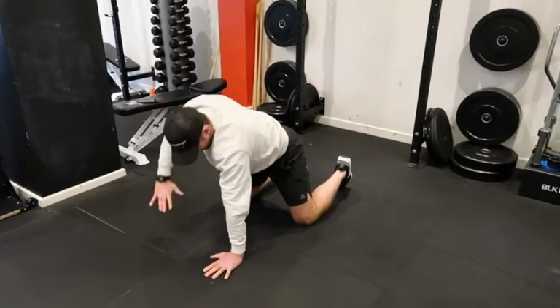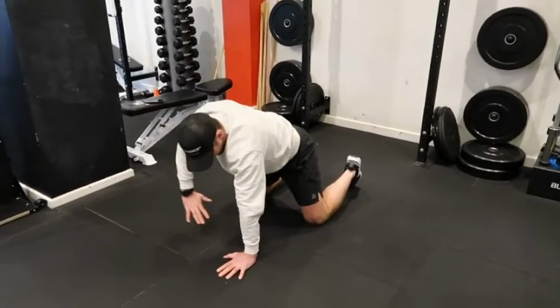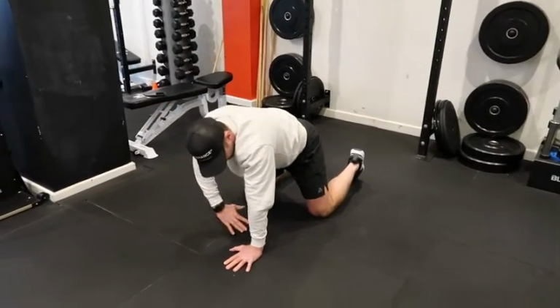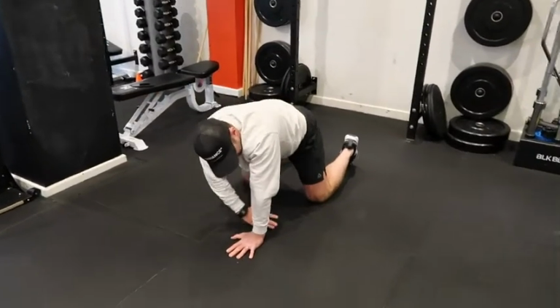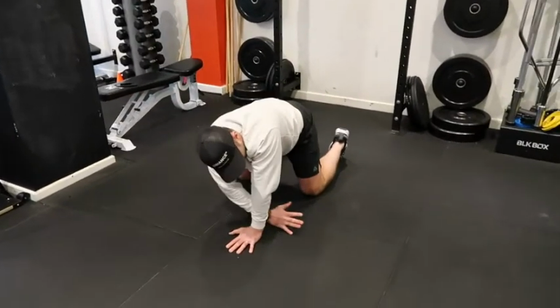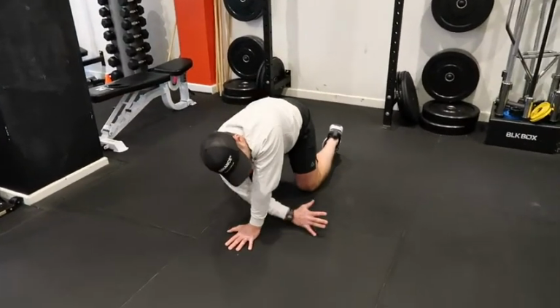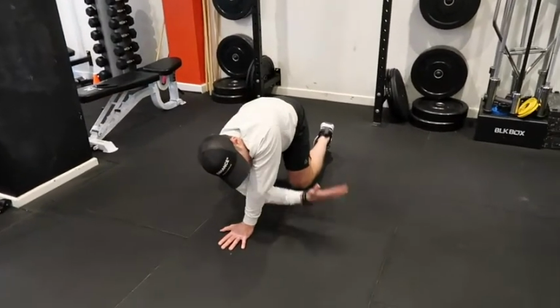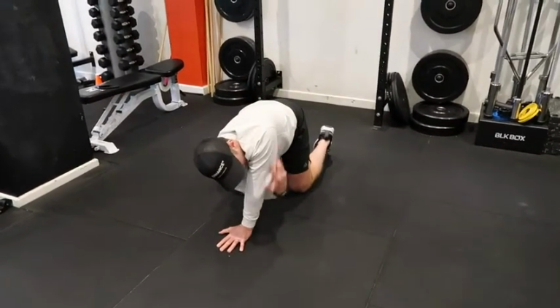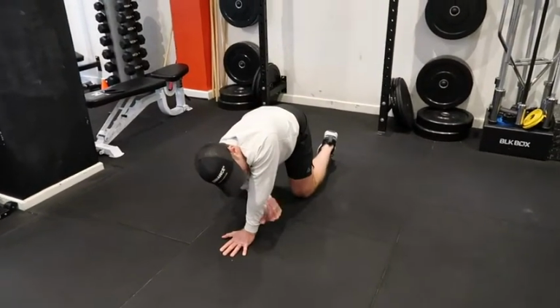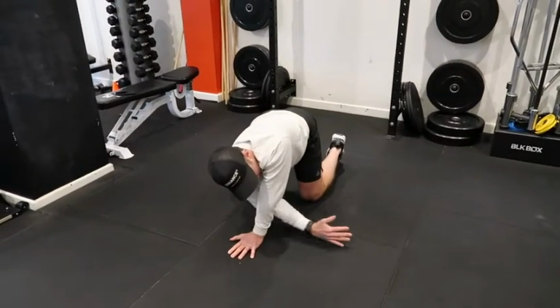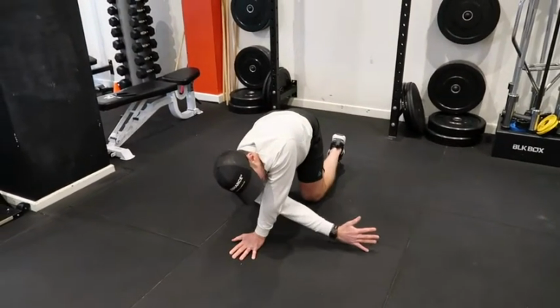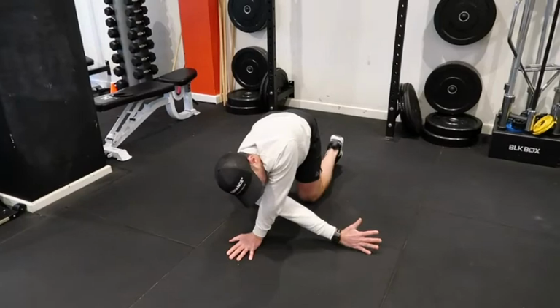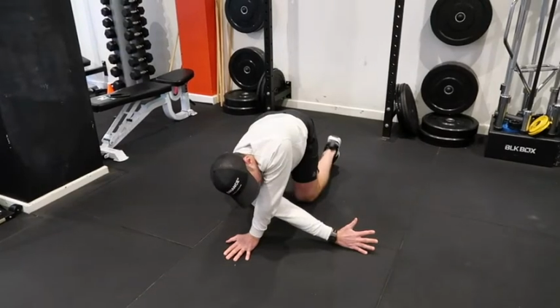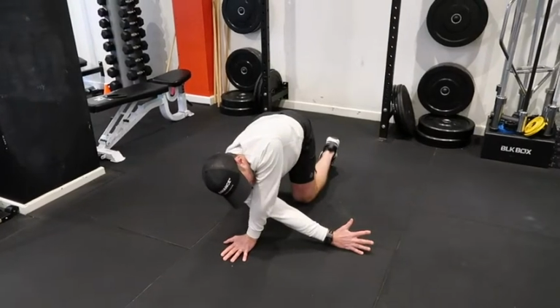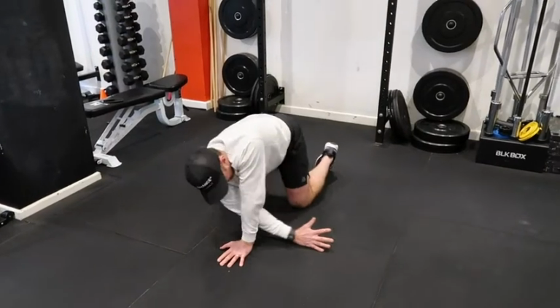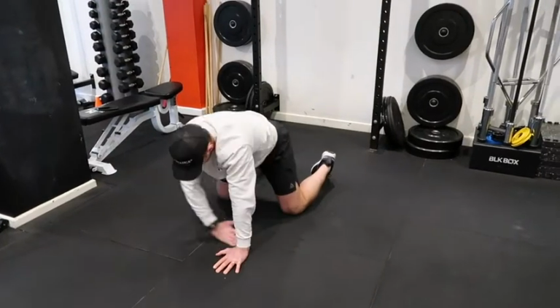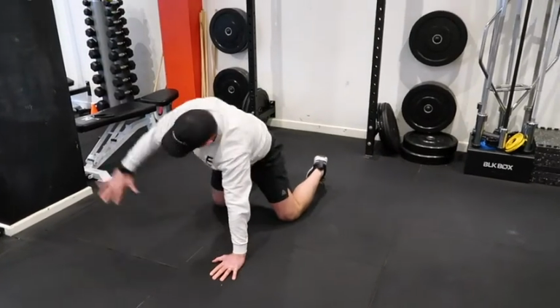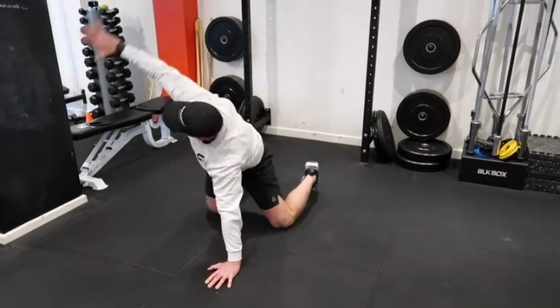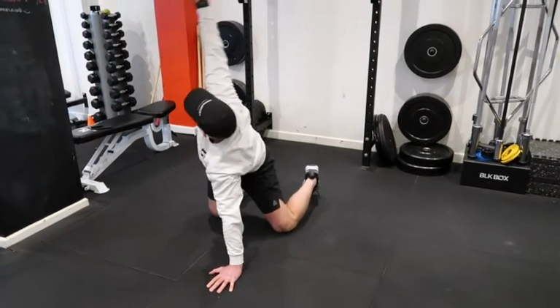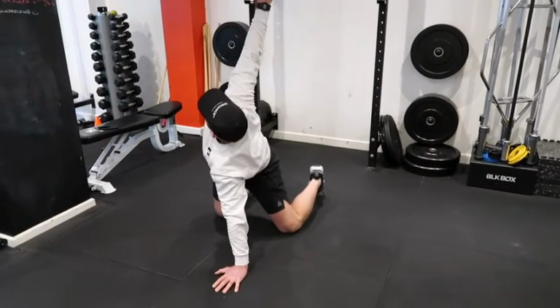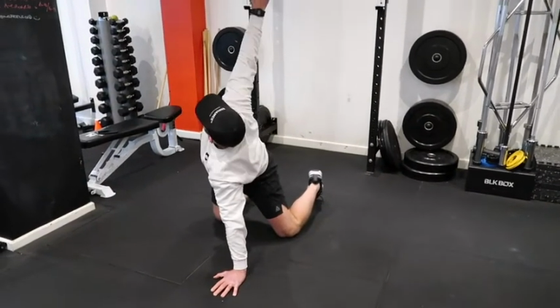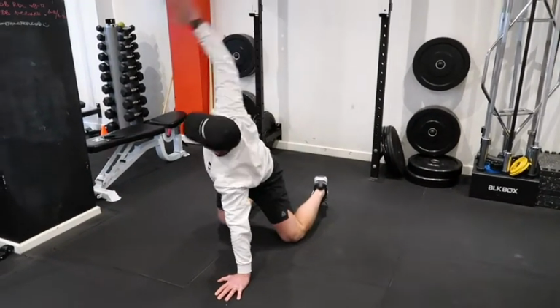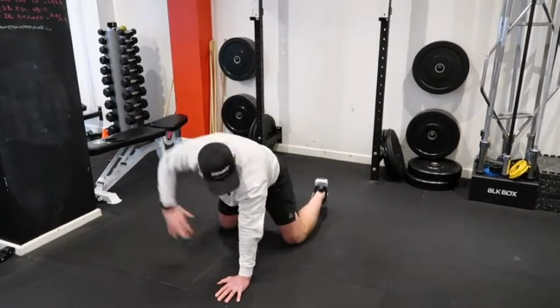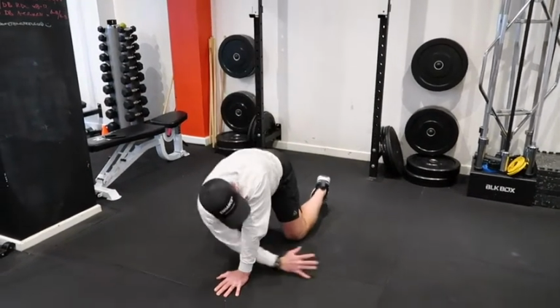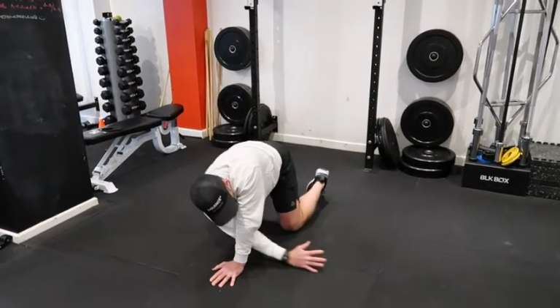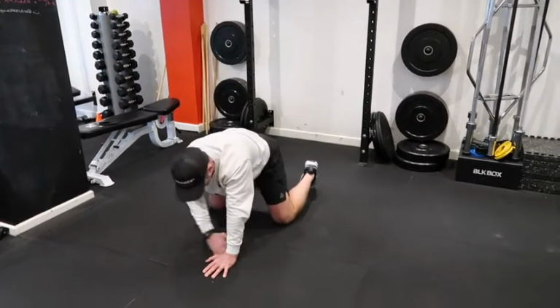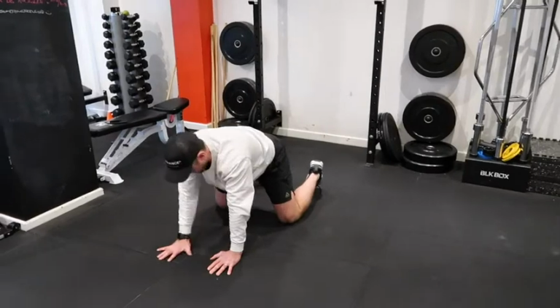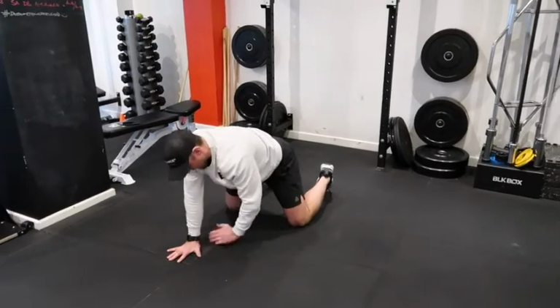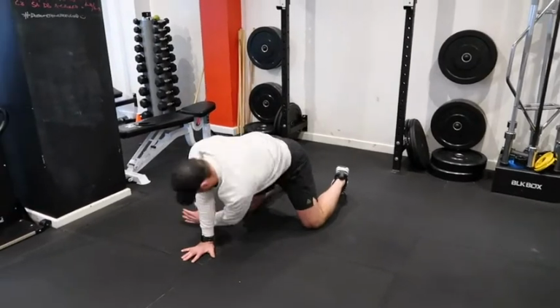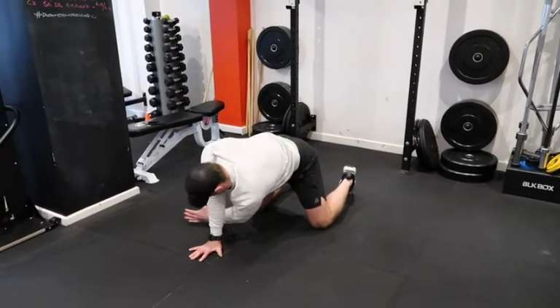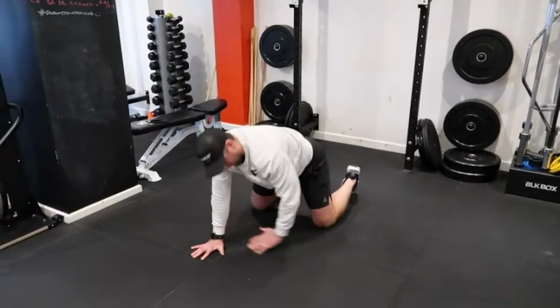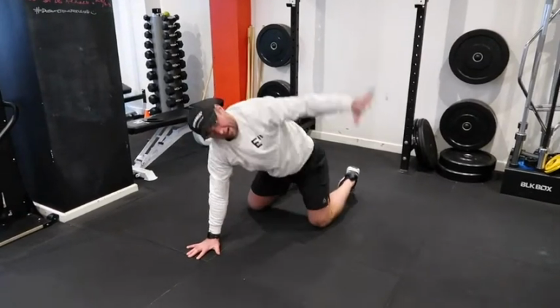From there, scoop unders. Keep your arm as straight as you possibly can, get your rotation, and follow your thumb all the way around. 6 to 8 on each side, then repeat on the other side.